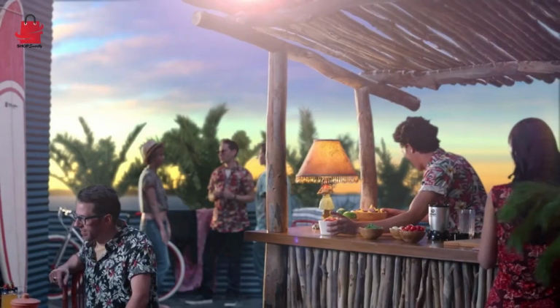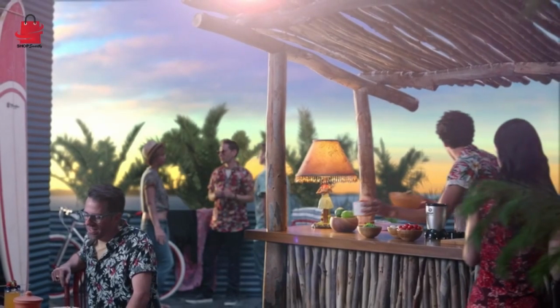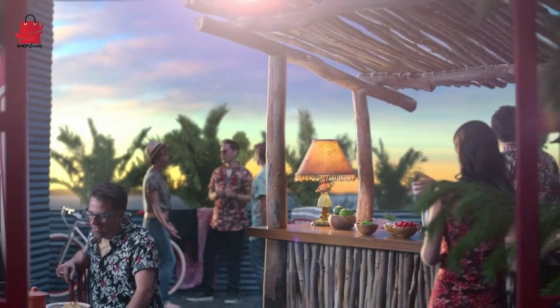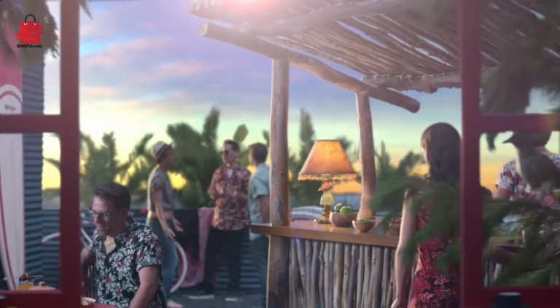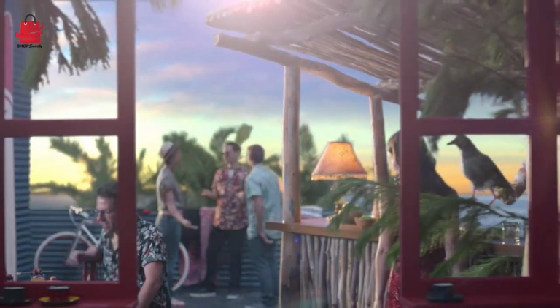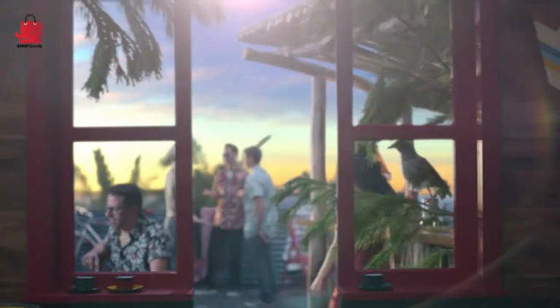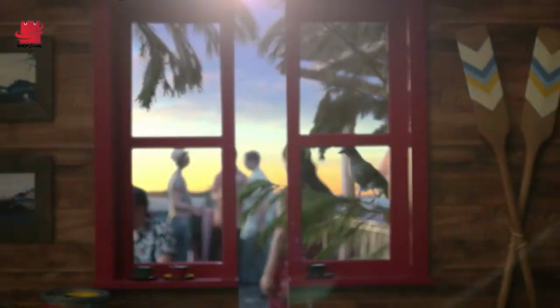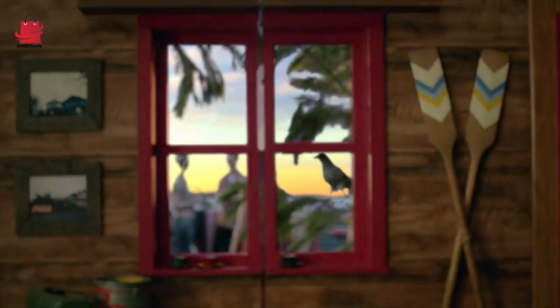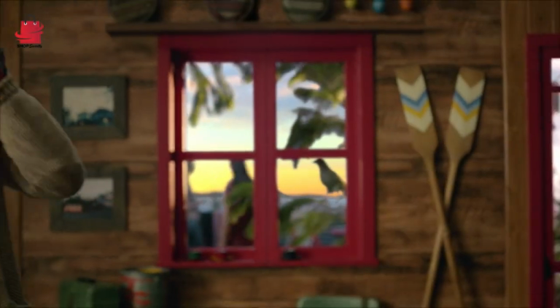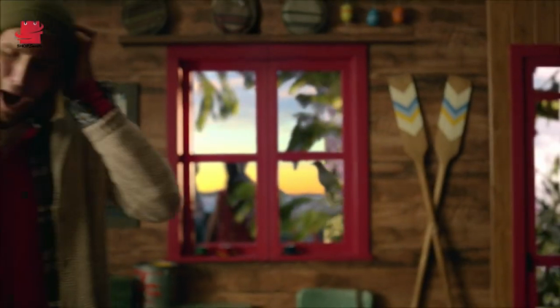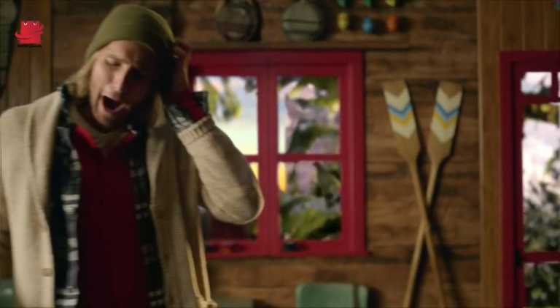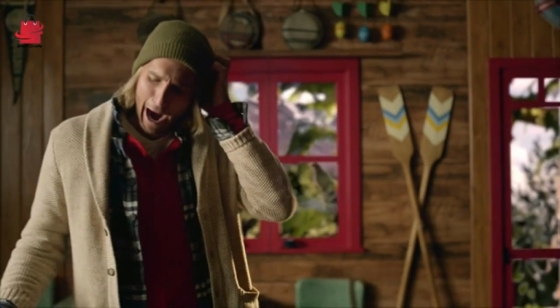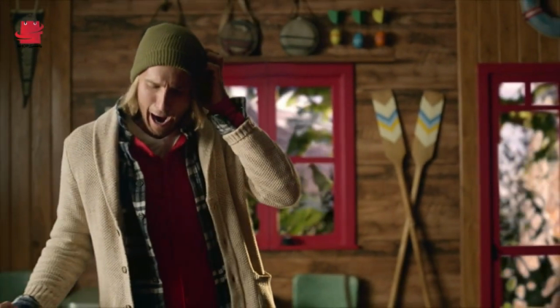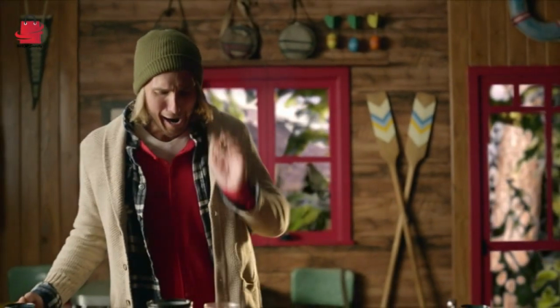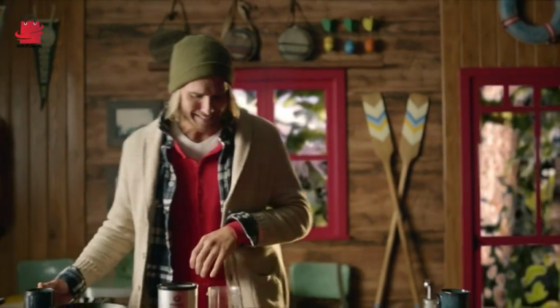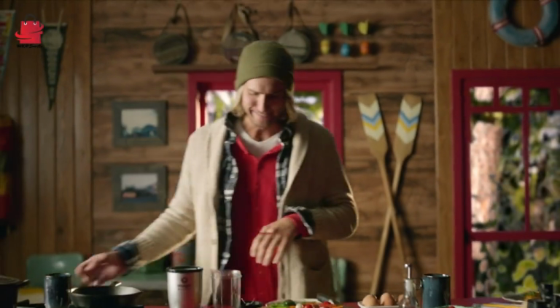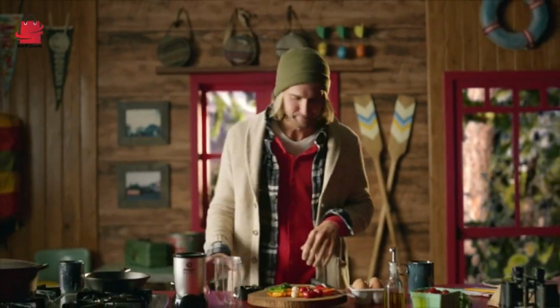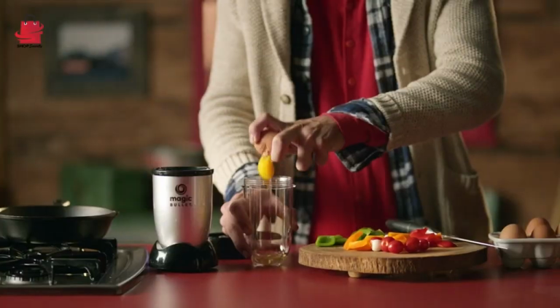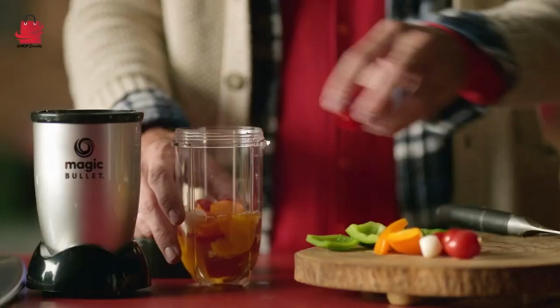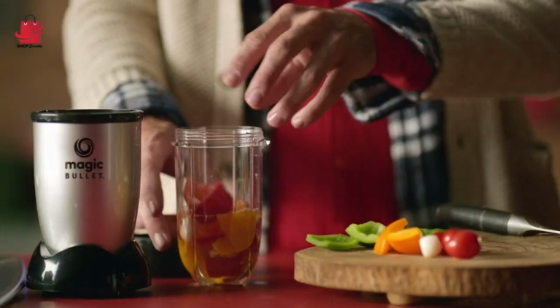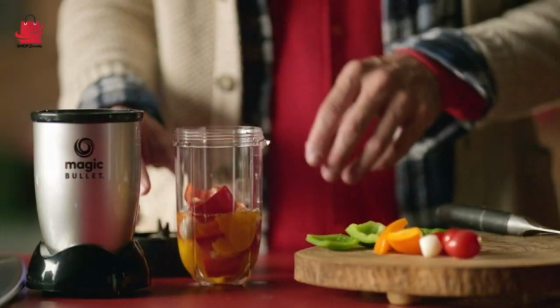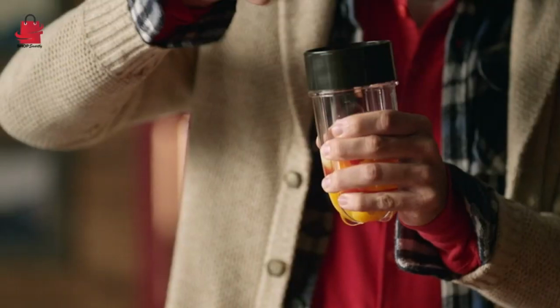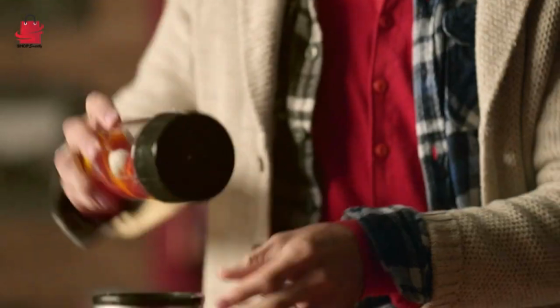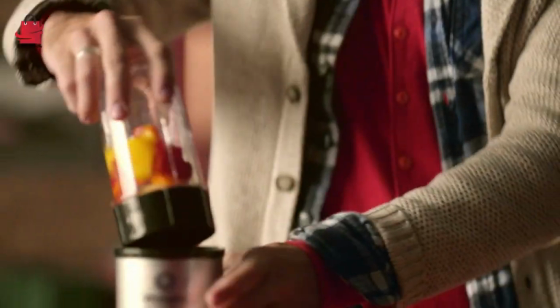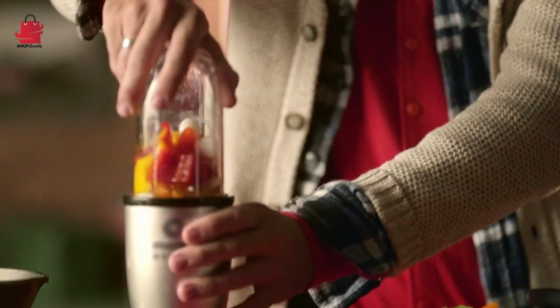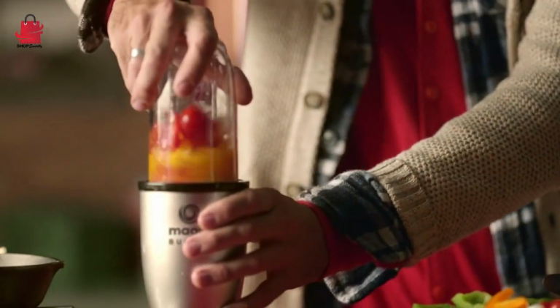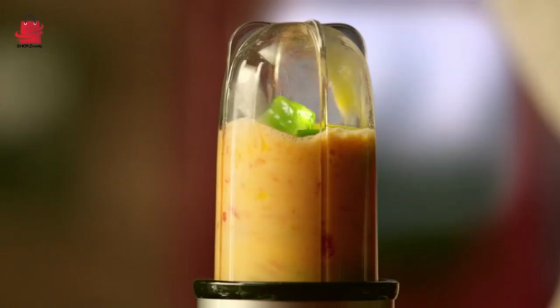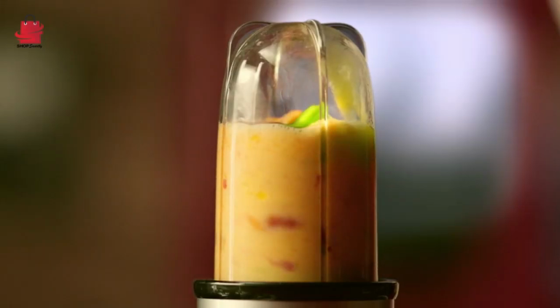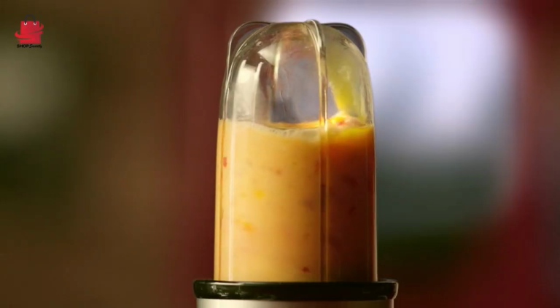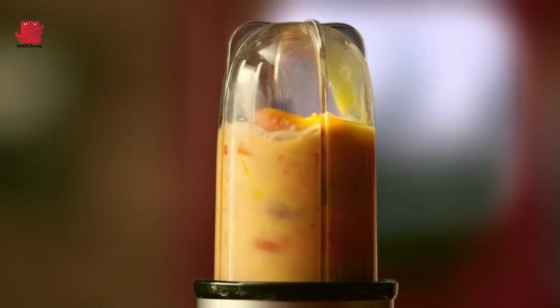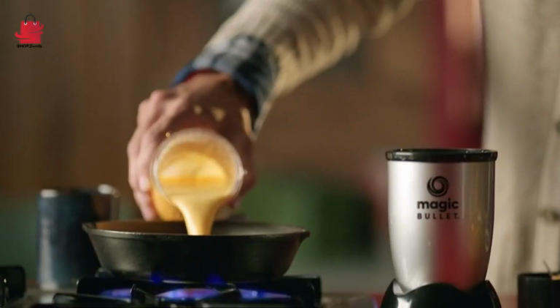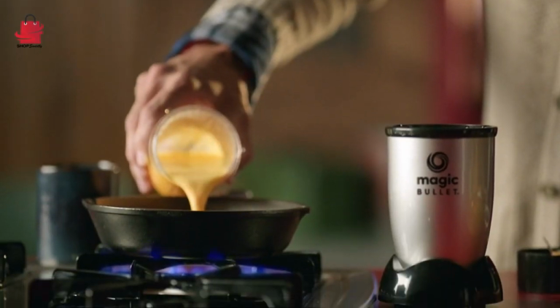Key Features — Compact Powerhouse: The Magic Bullet Blender may be small, but it packs a punch with its blending capabilities. From smoothies to sauces, it handles it all.